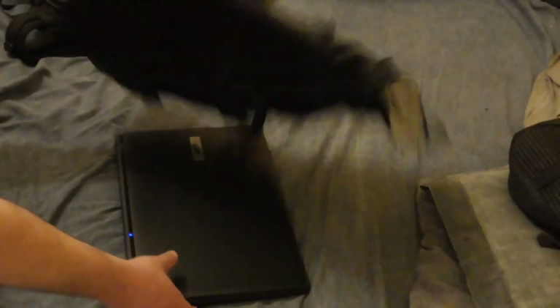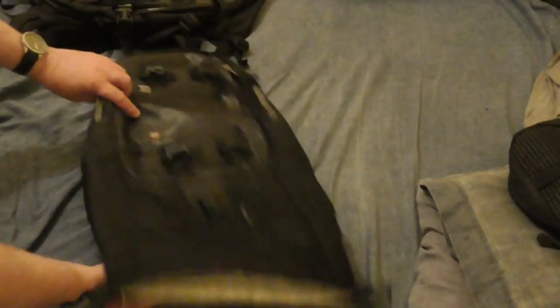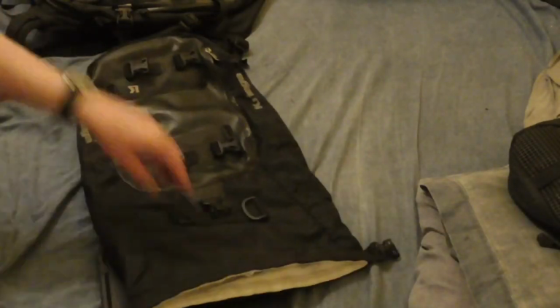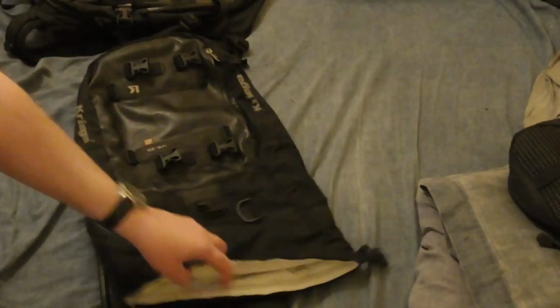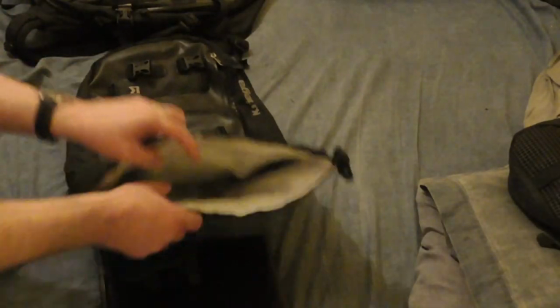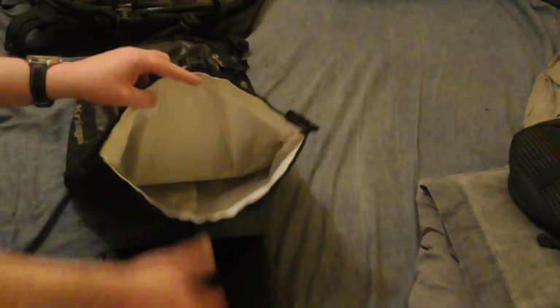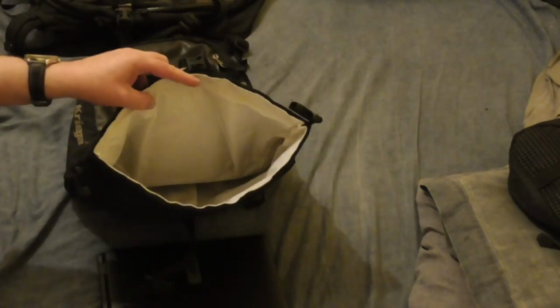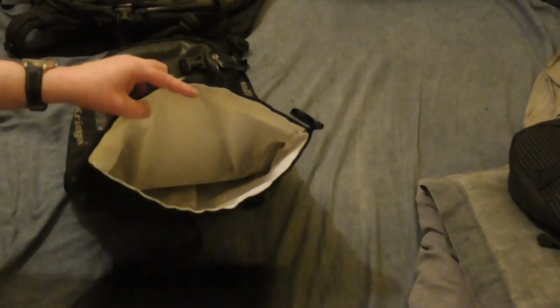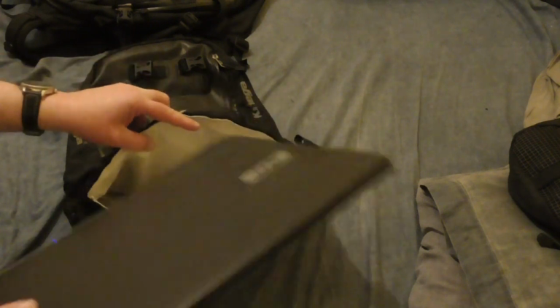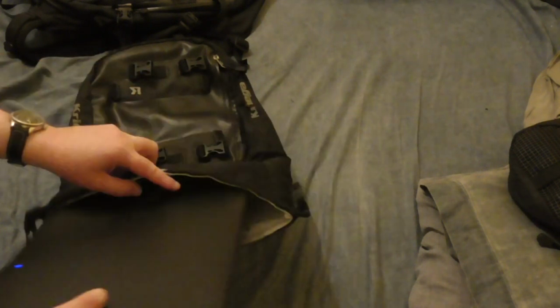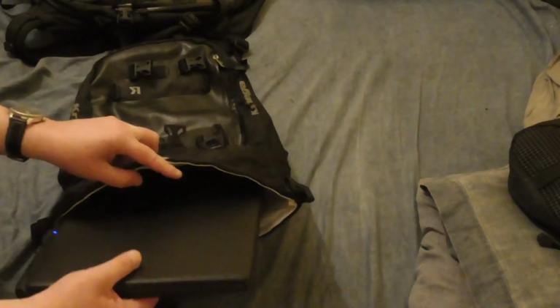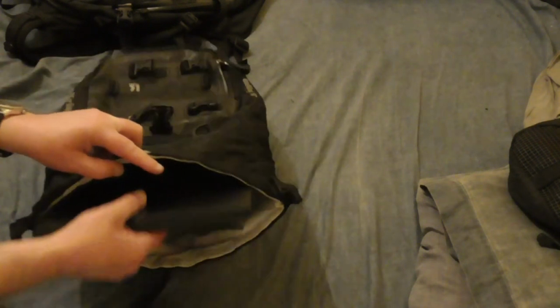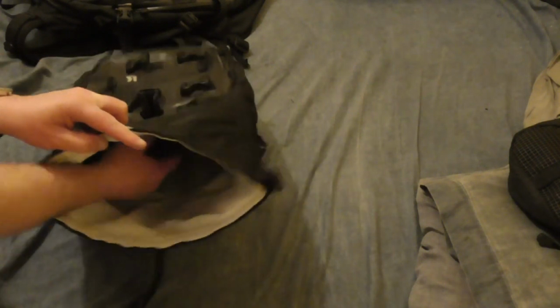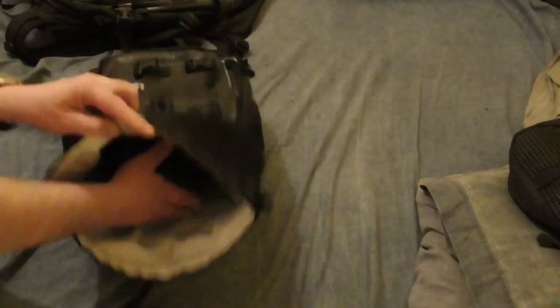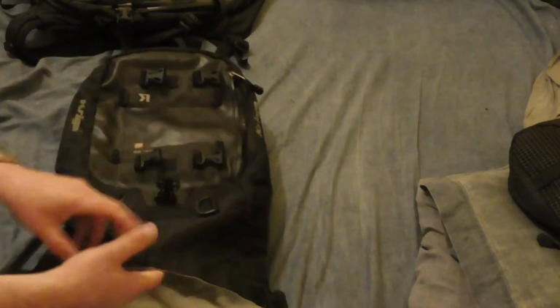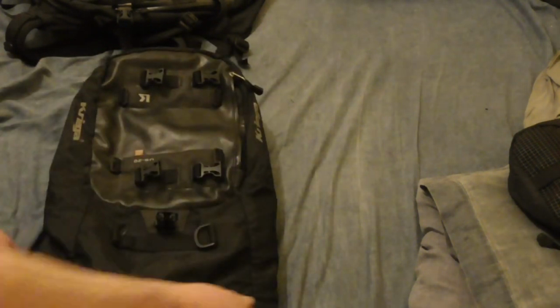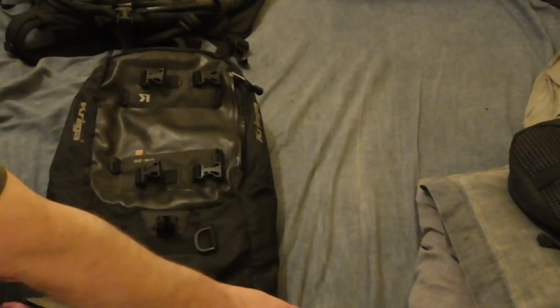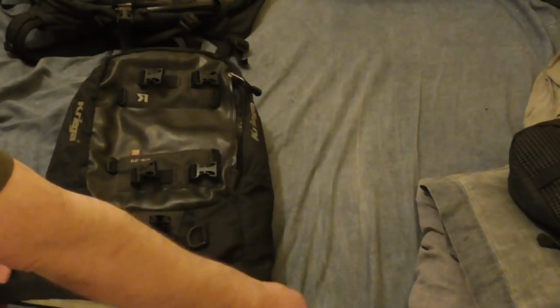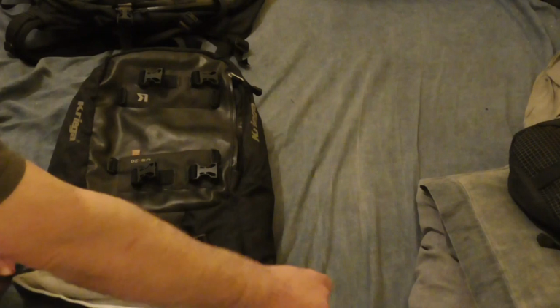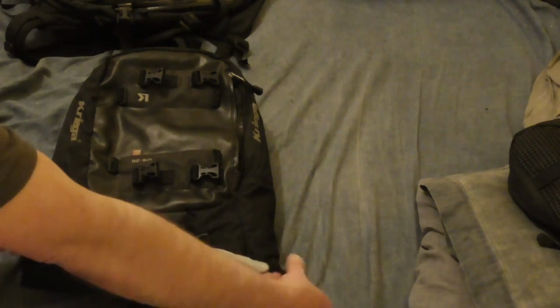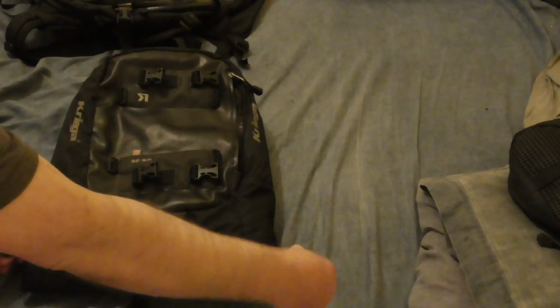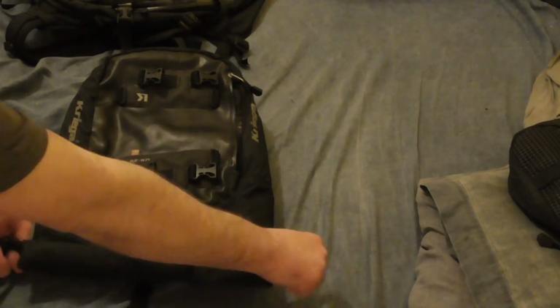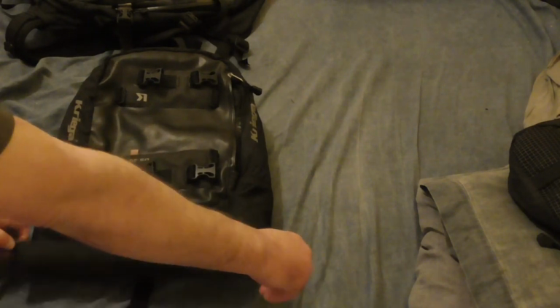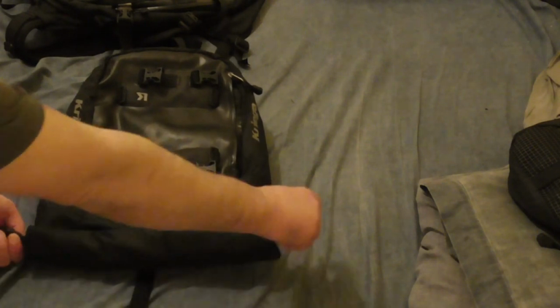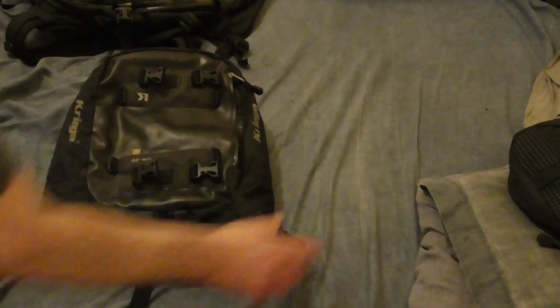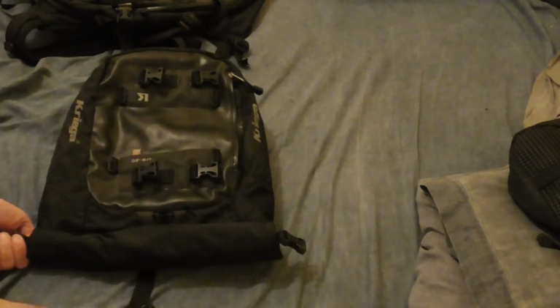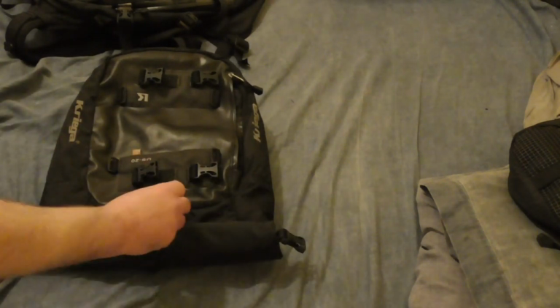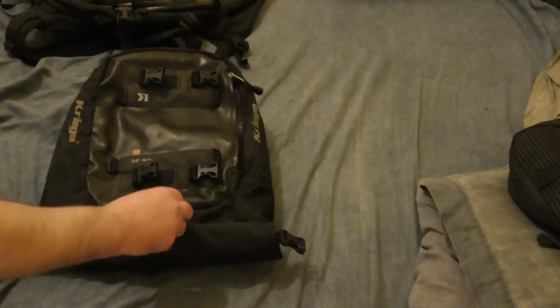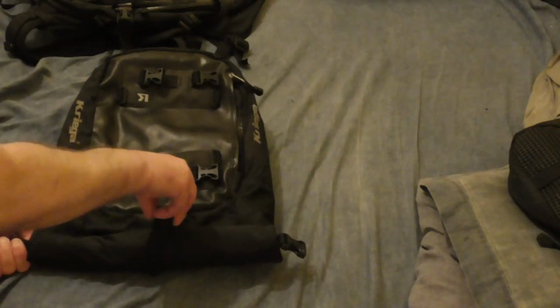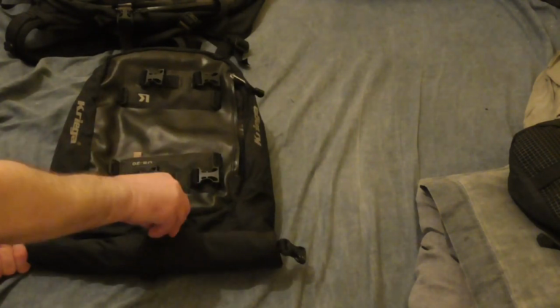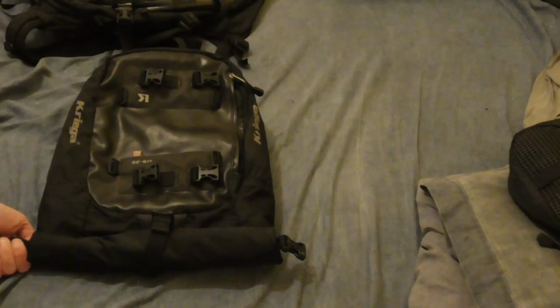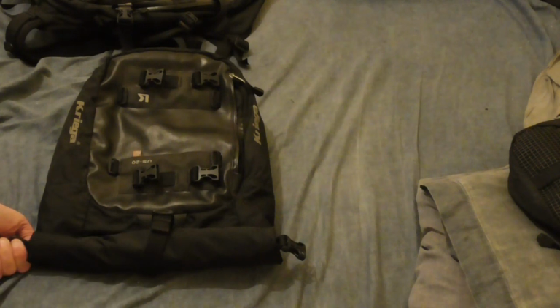Moving on to the US-20, the laptop fits straight inside. There's no cover on this, but there is a little bit of room if you do have a padded cover on your laptop, and this one will do up, as you can see there.